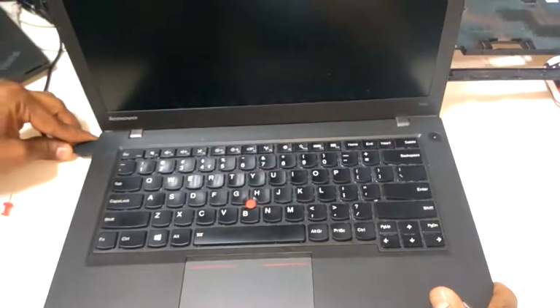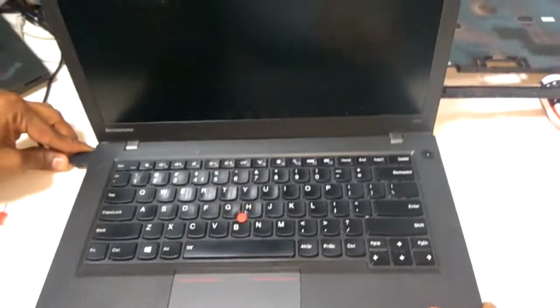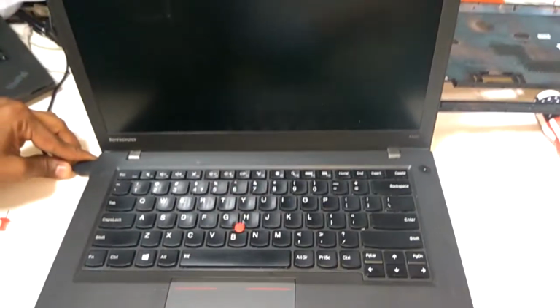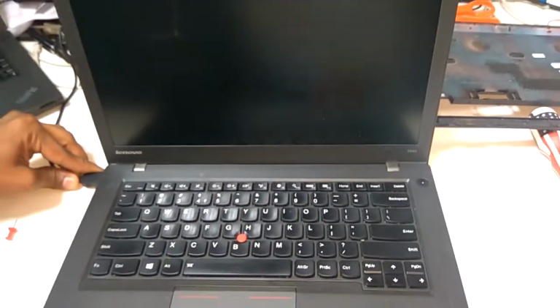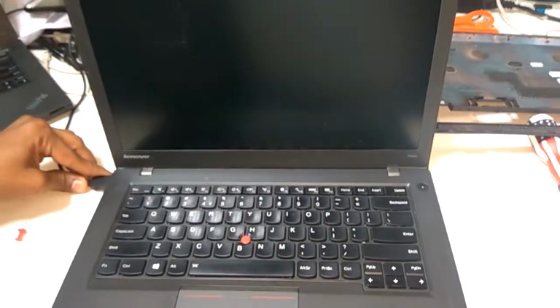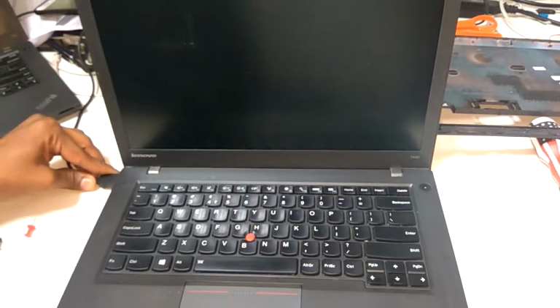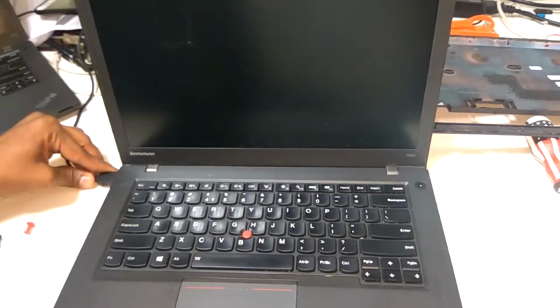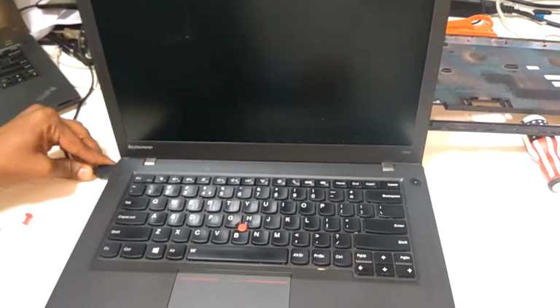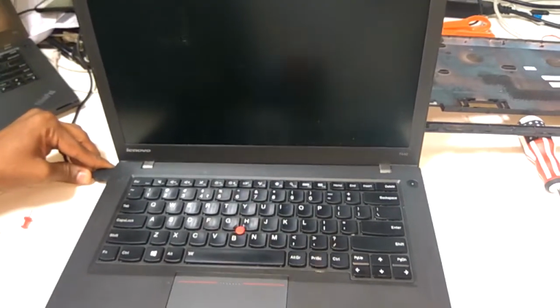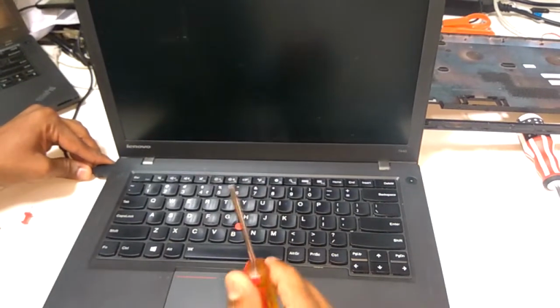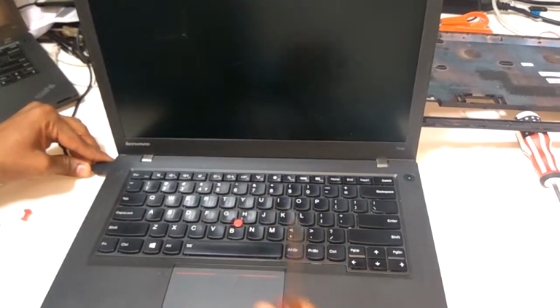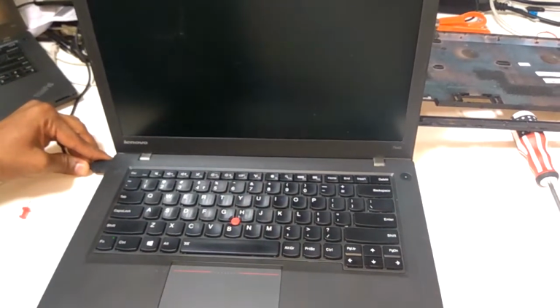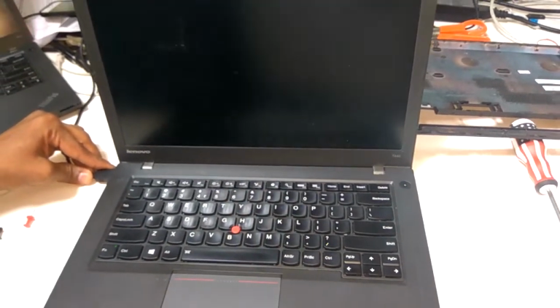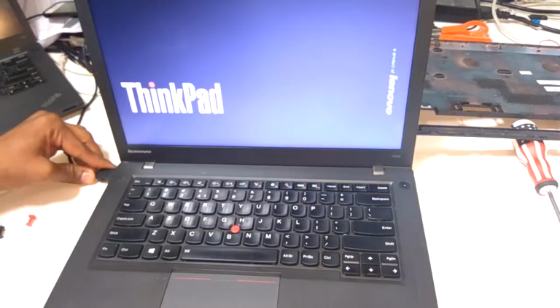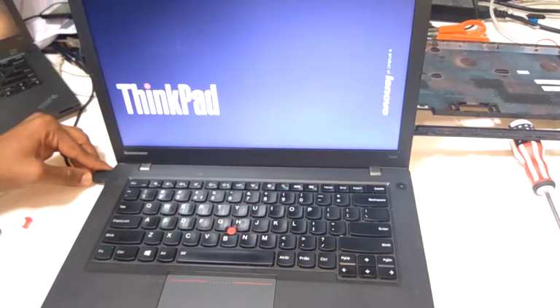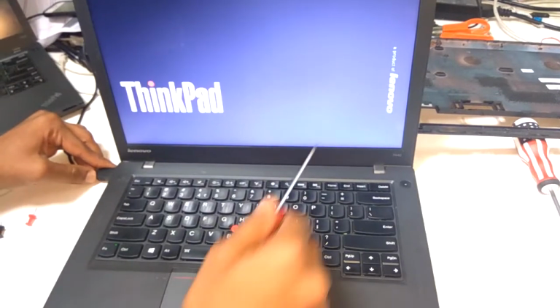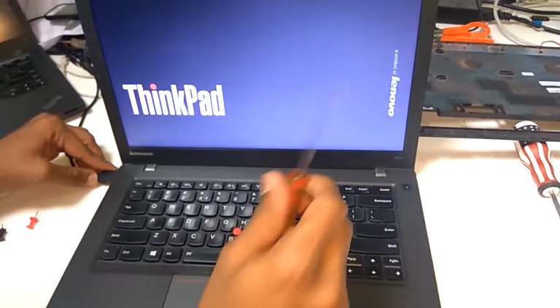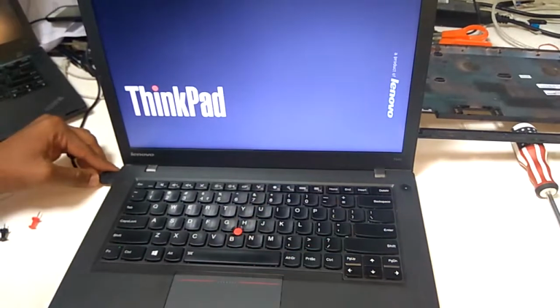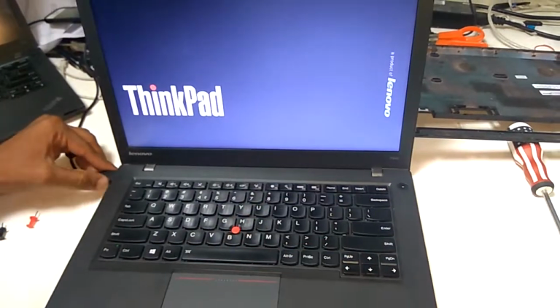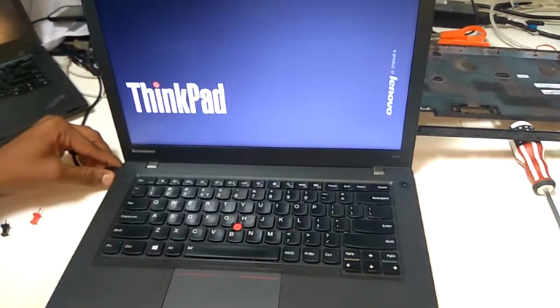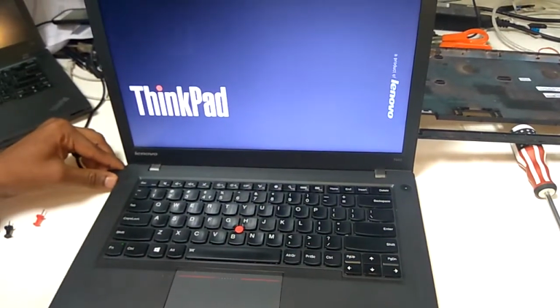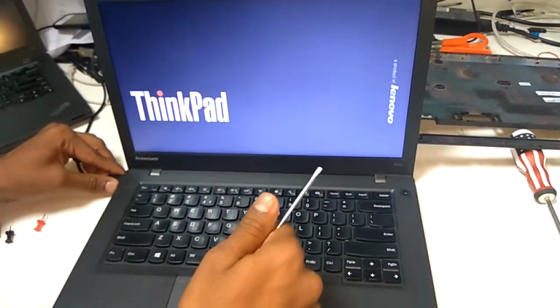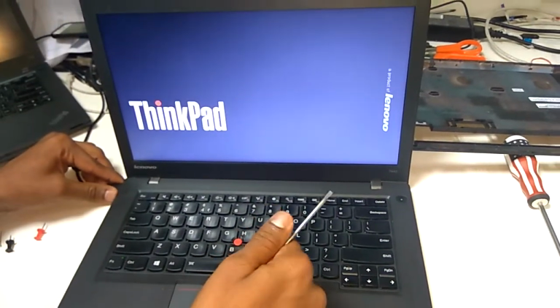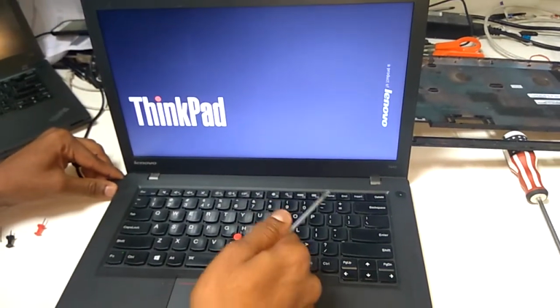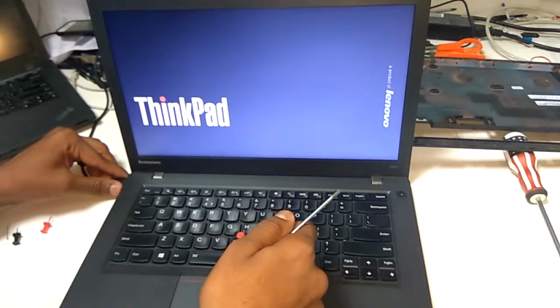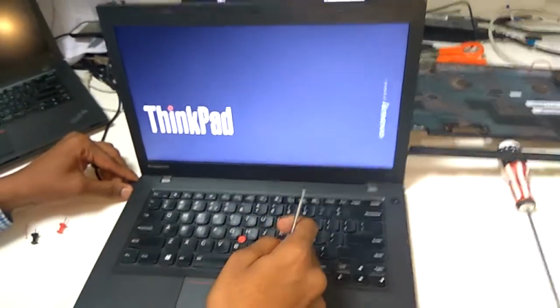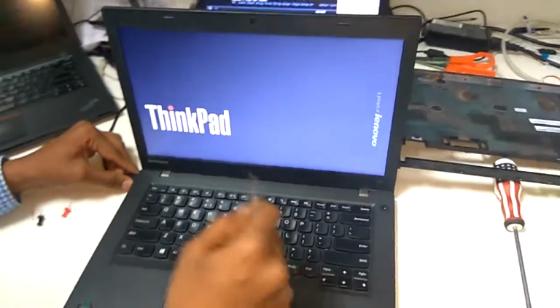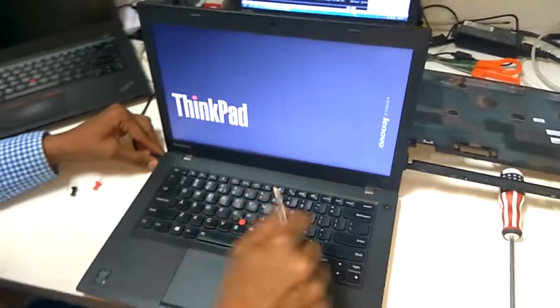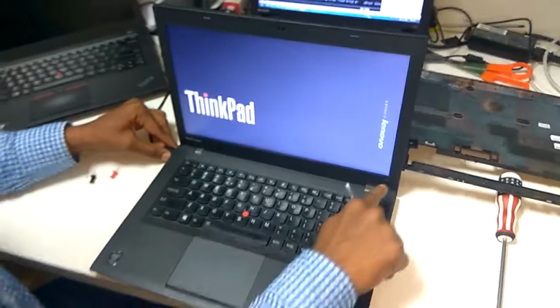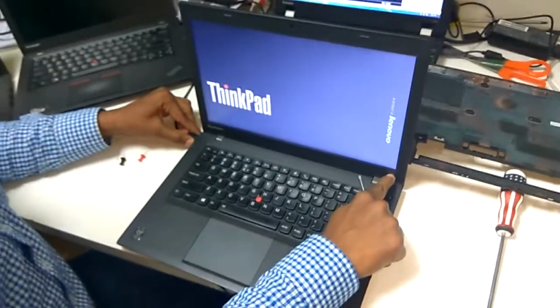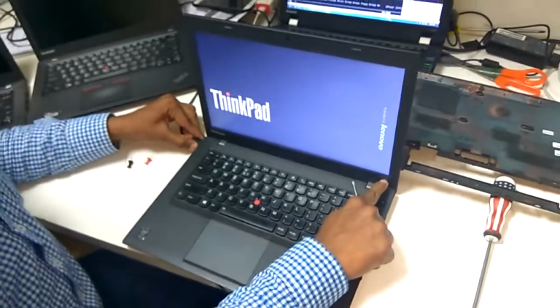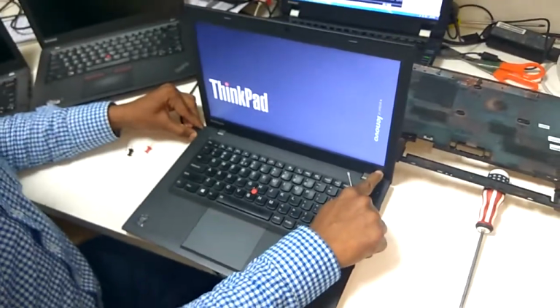The laptop starts automatically. Wait for a maximum of 30 seconds. The display came up. And this is how to reset the BIOS in the T440 model.